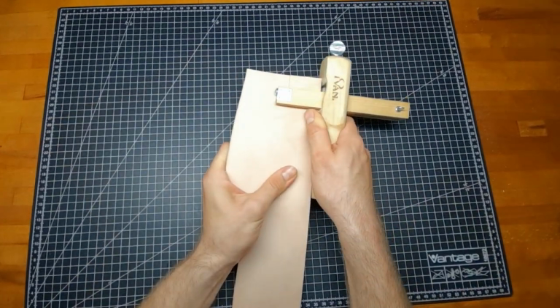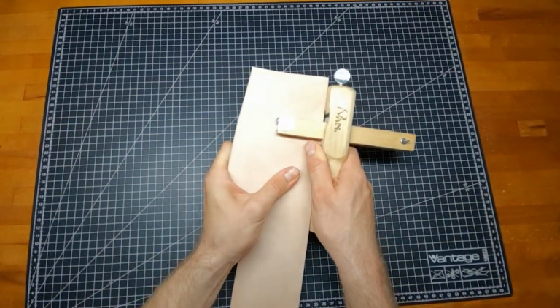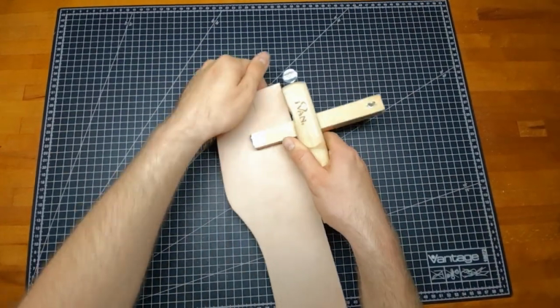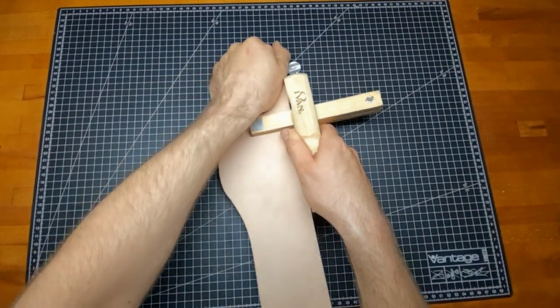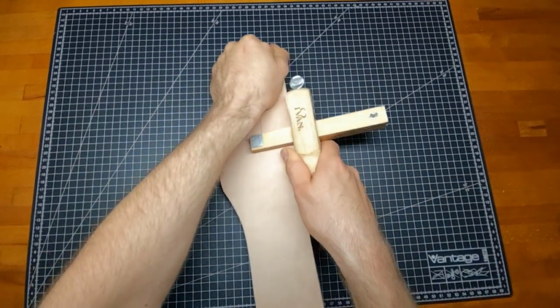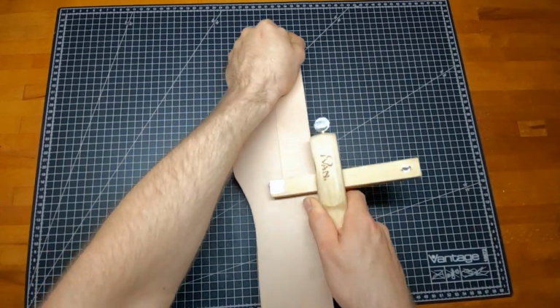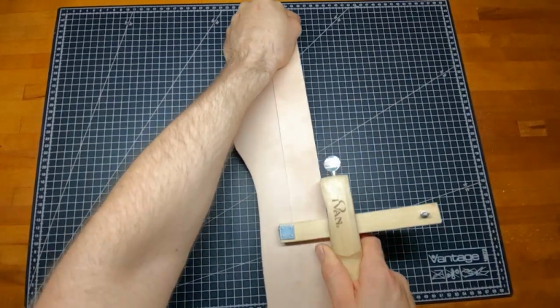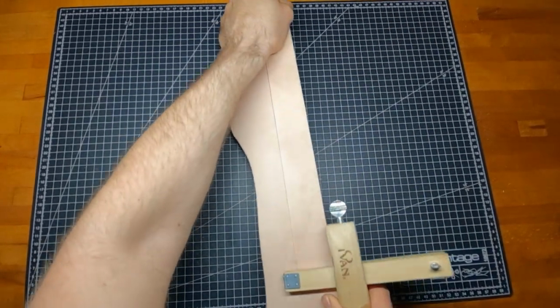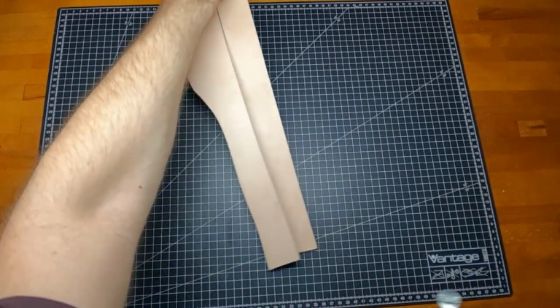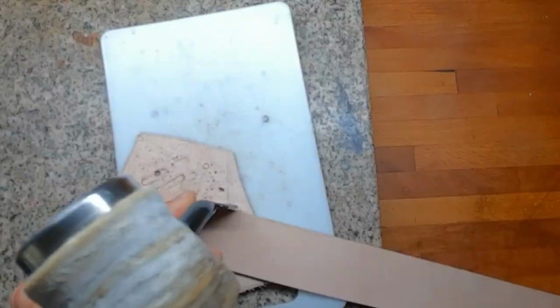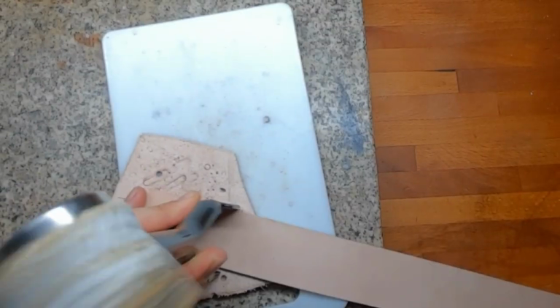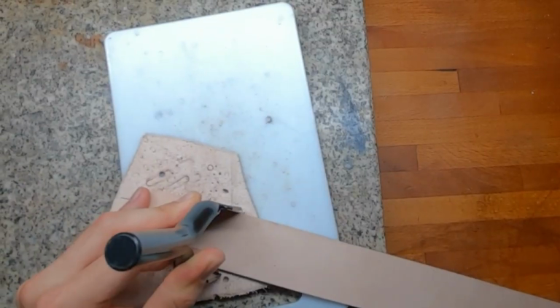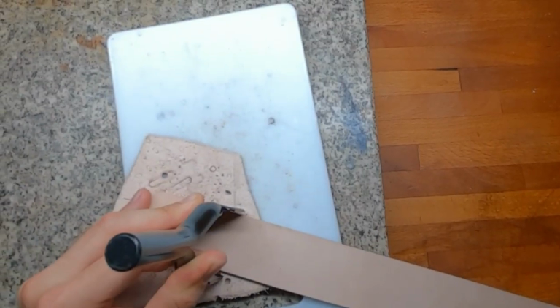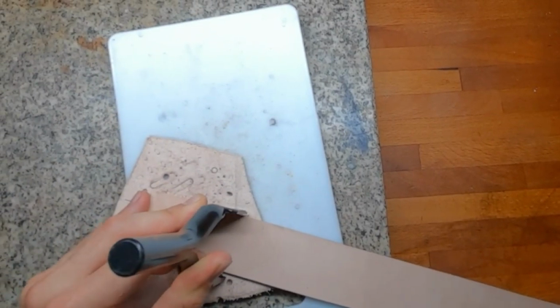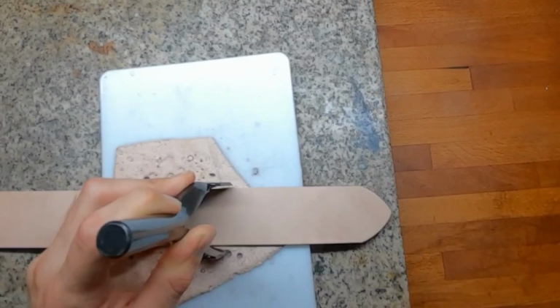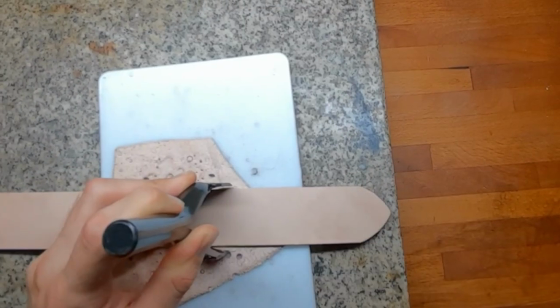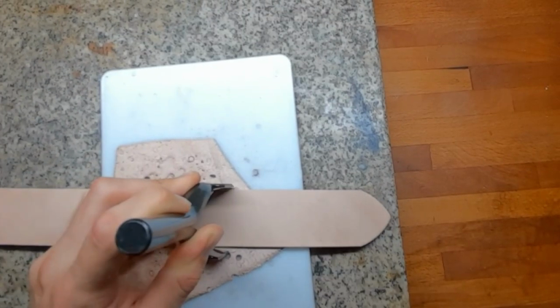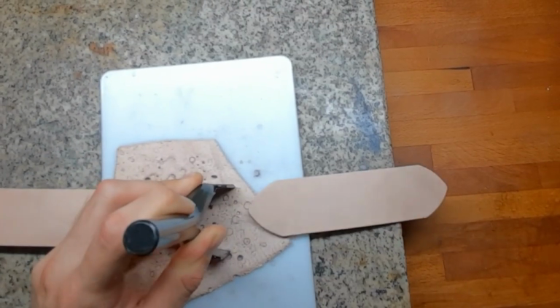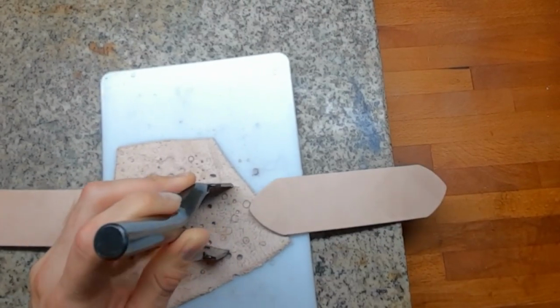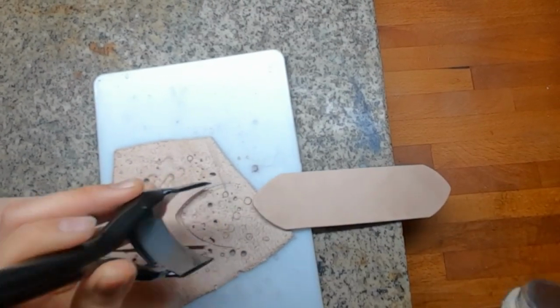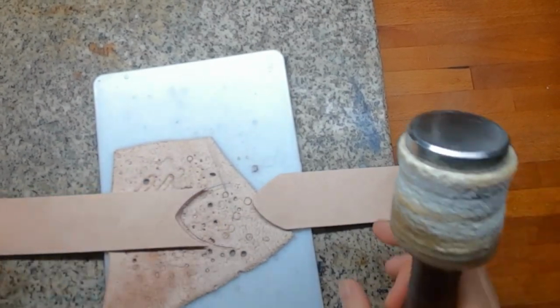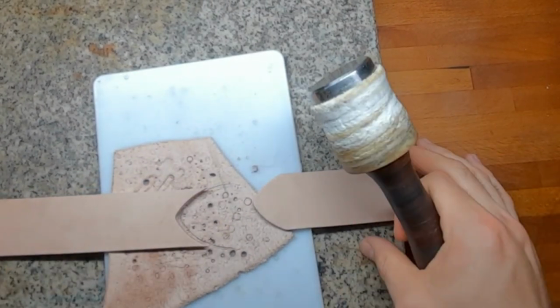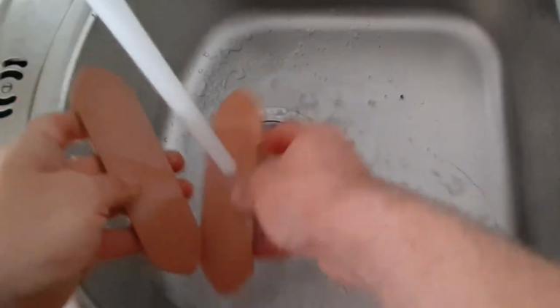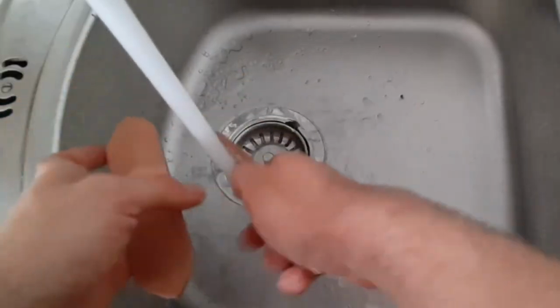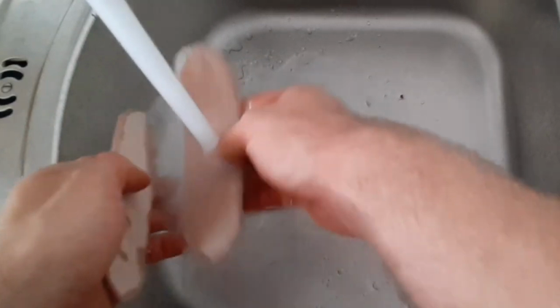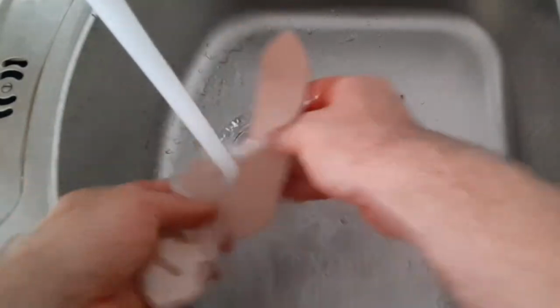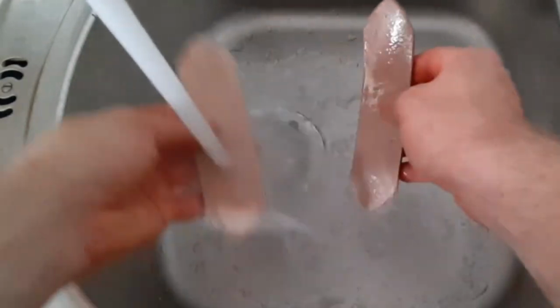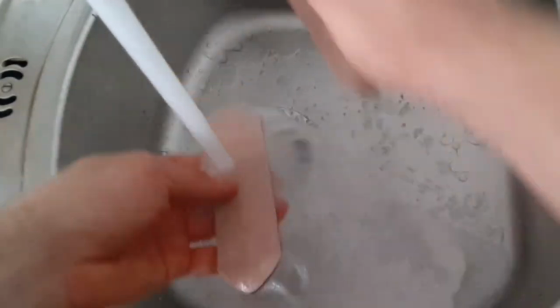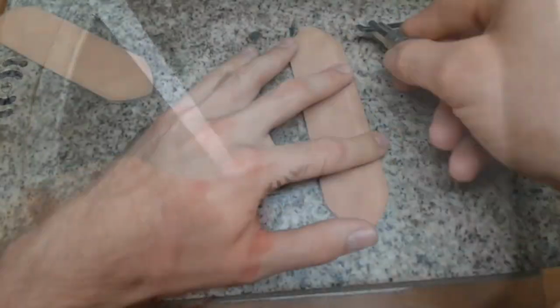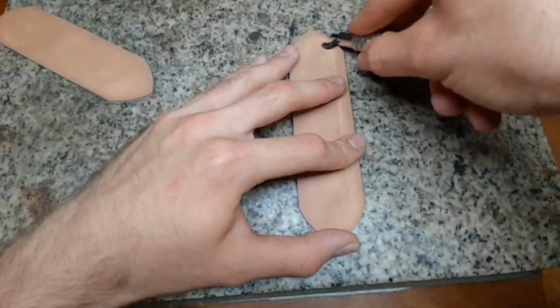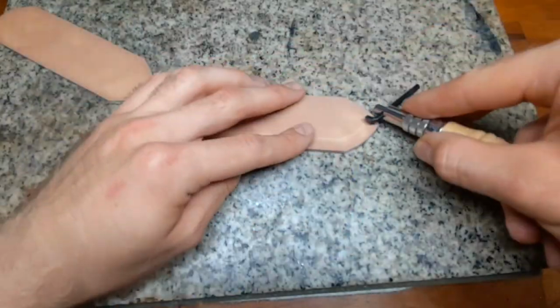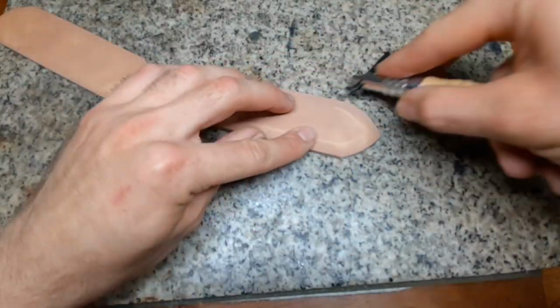For the closures, cut a strap about 15 cm long and as thick as you like. Moisten and tool them as well.